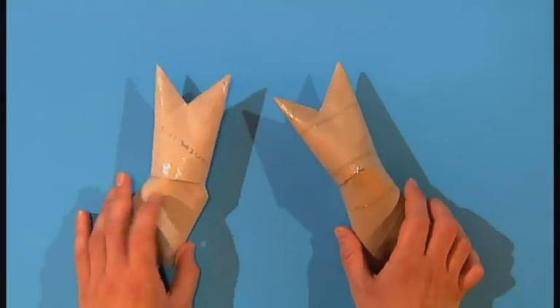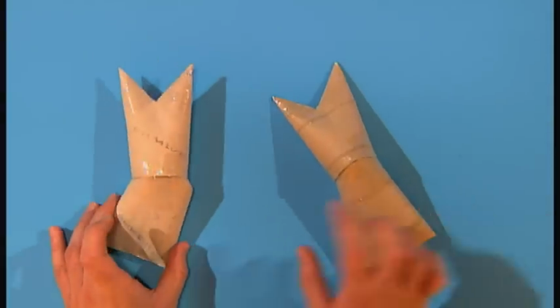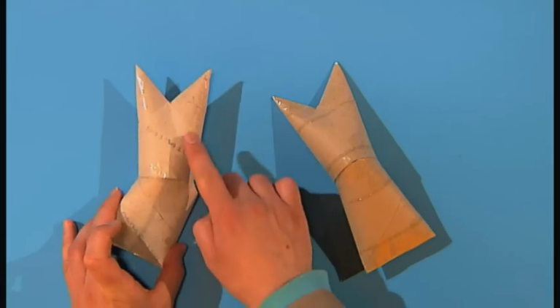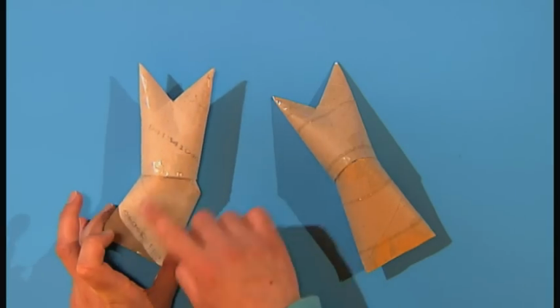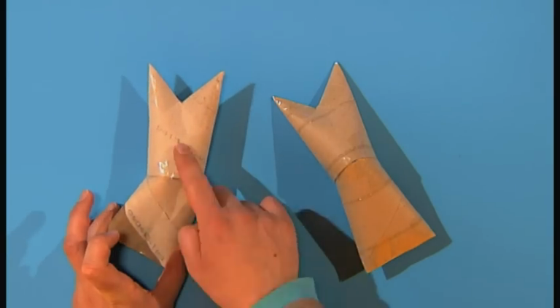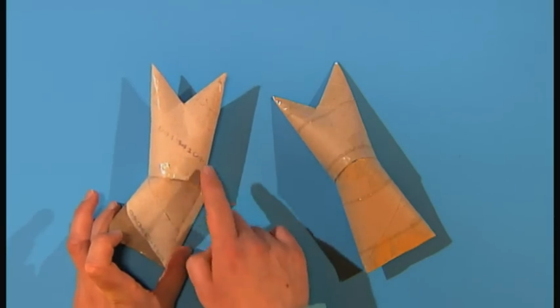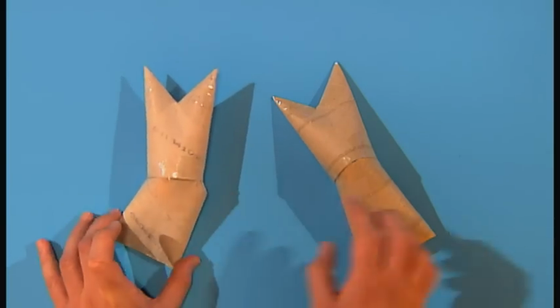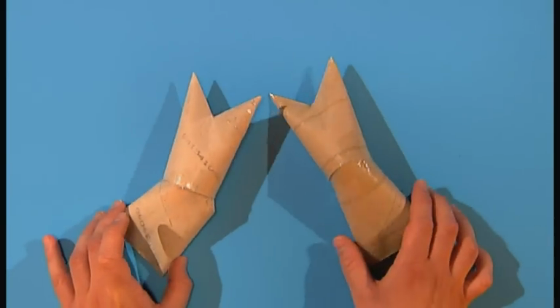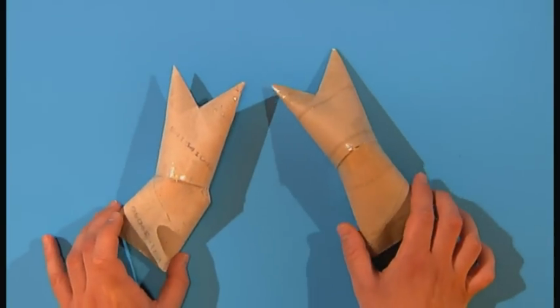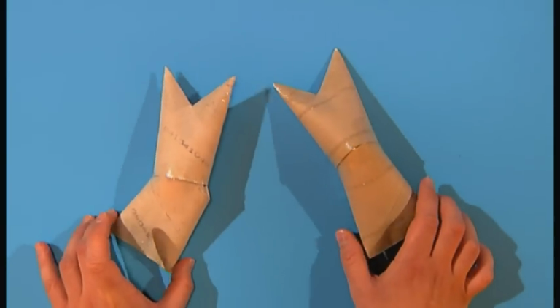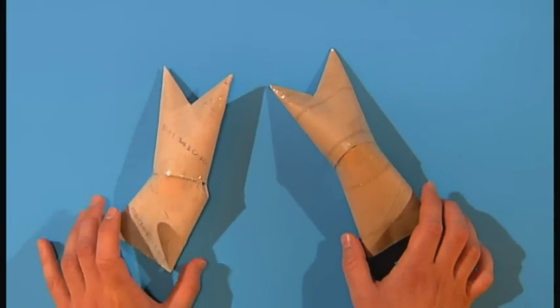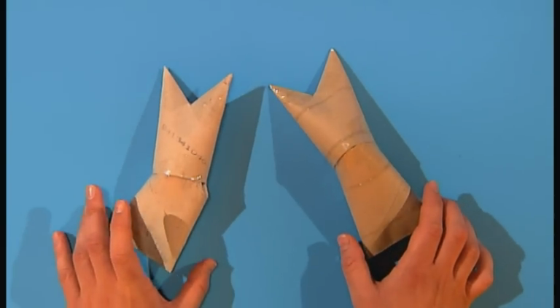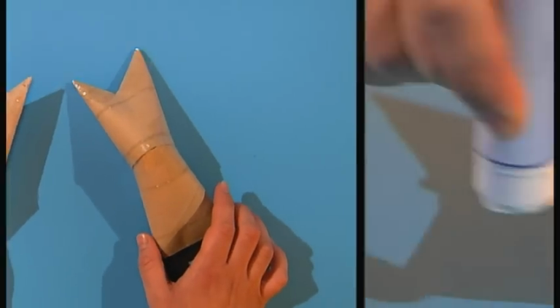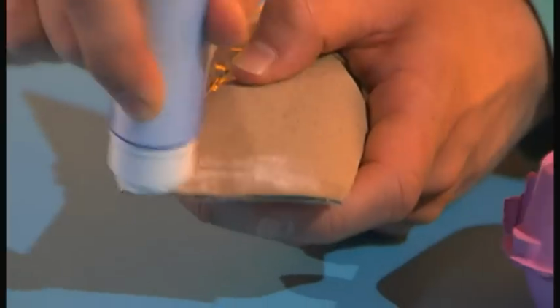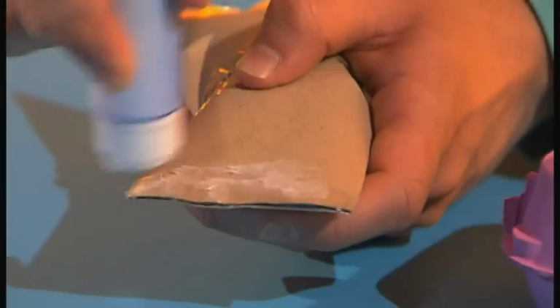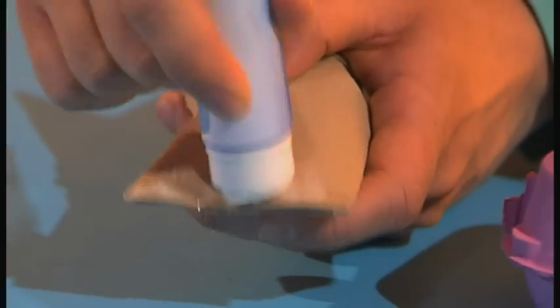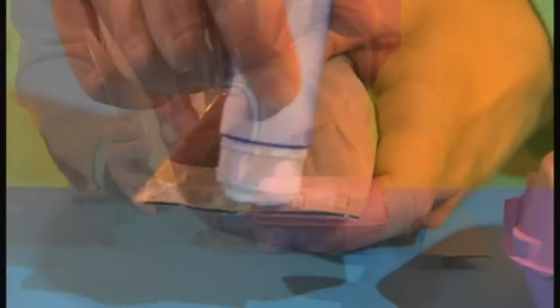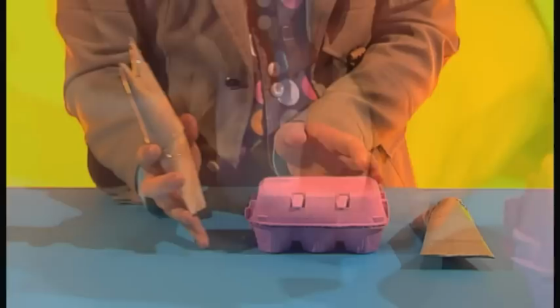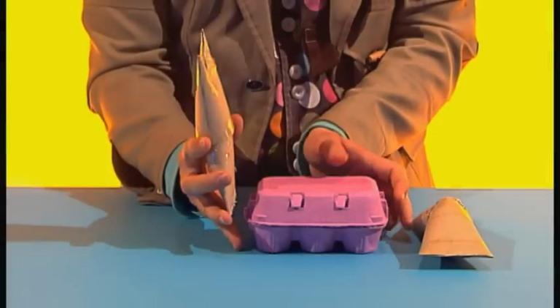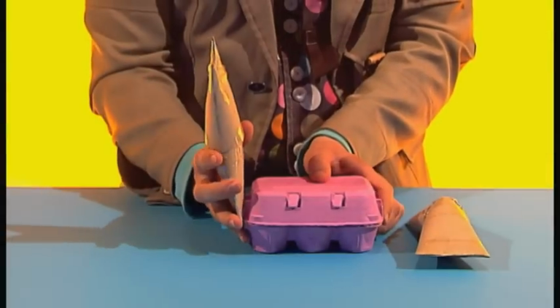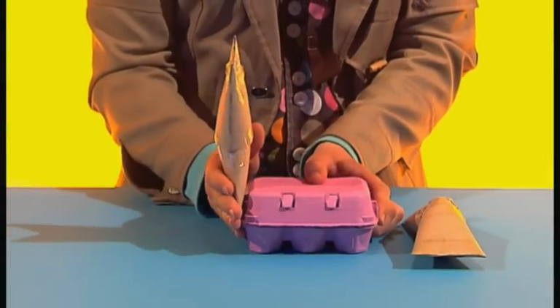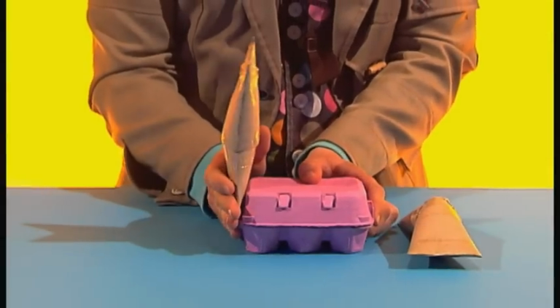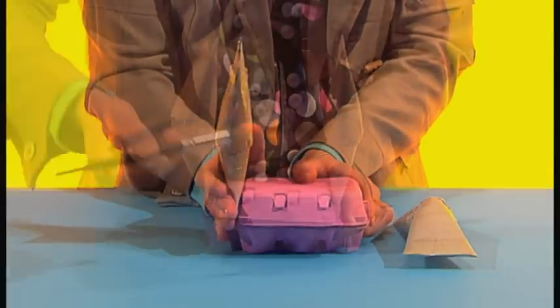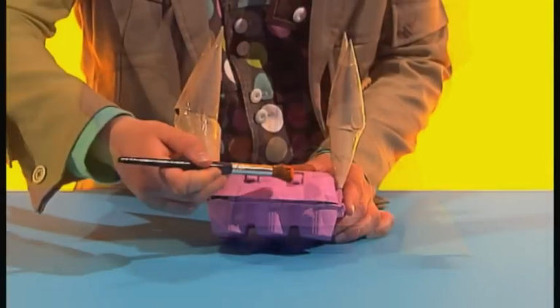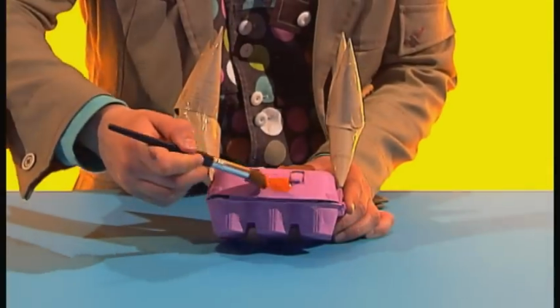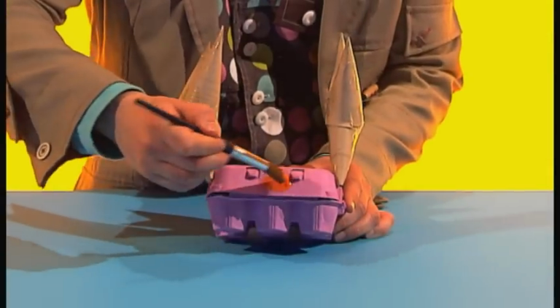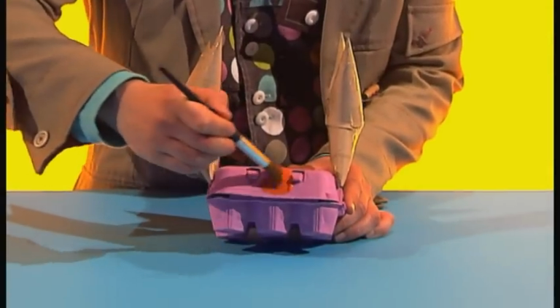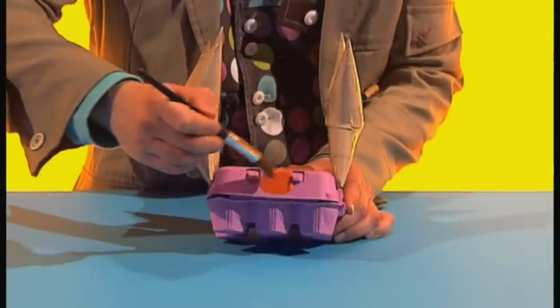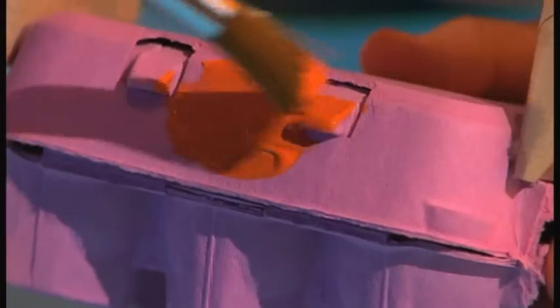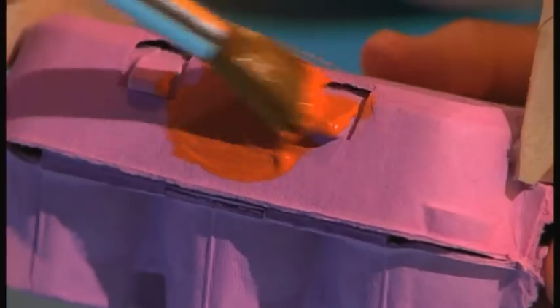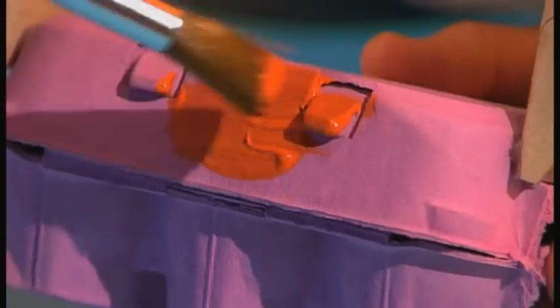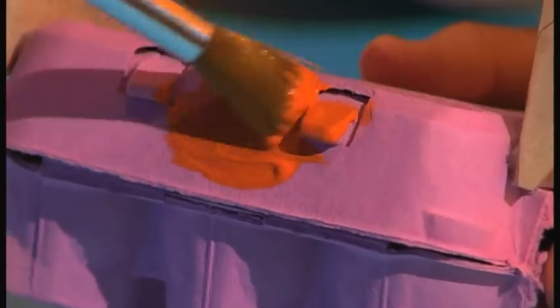And tape it all together. Now do the same with the other tubes to make another arm. Glue both arms to the sides of the egg box and paint the crab any colour you want.